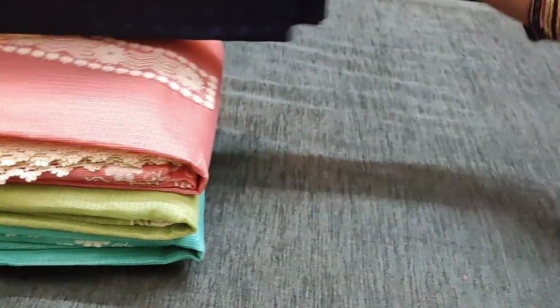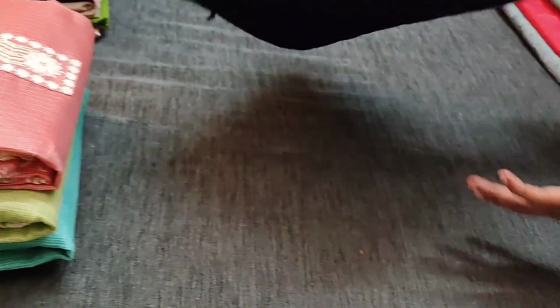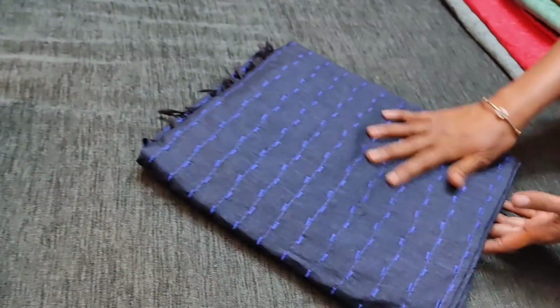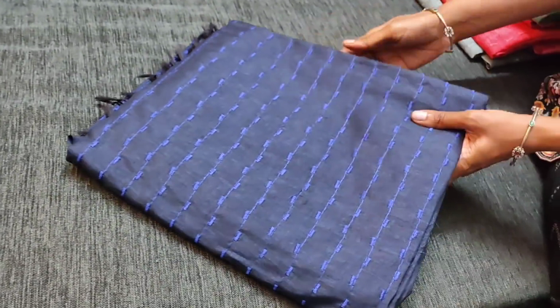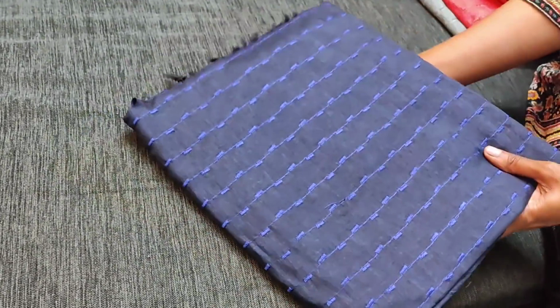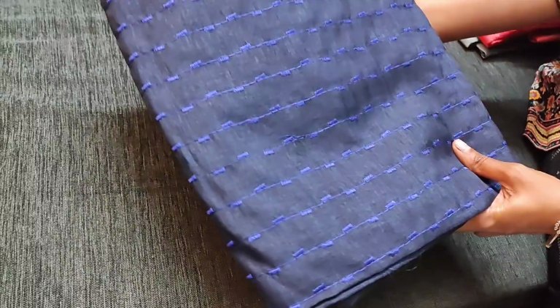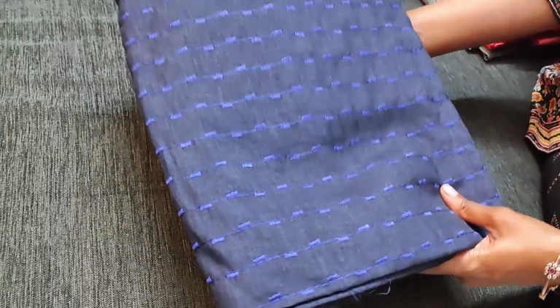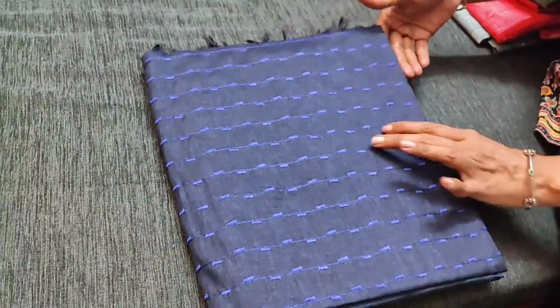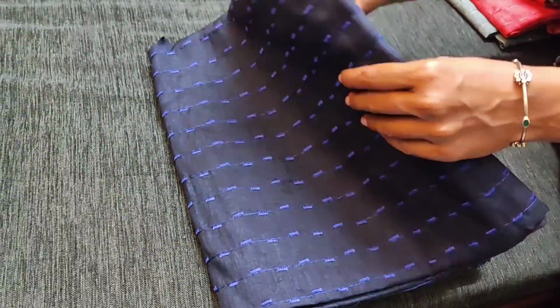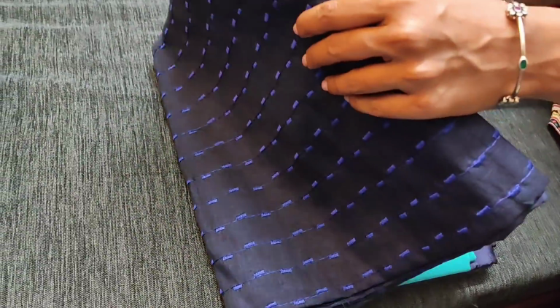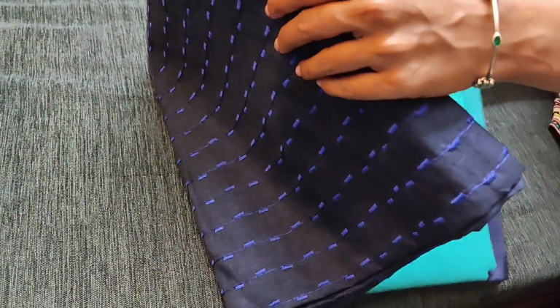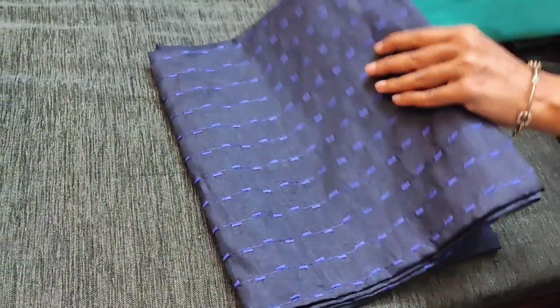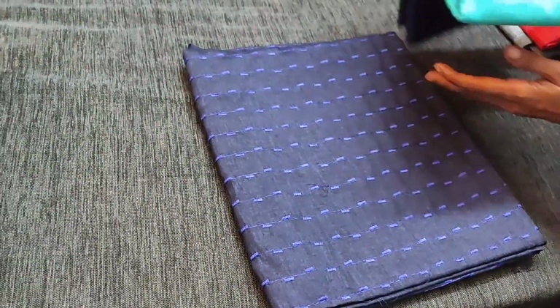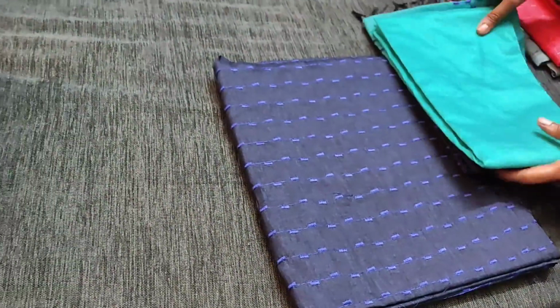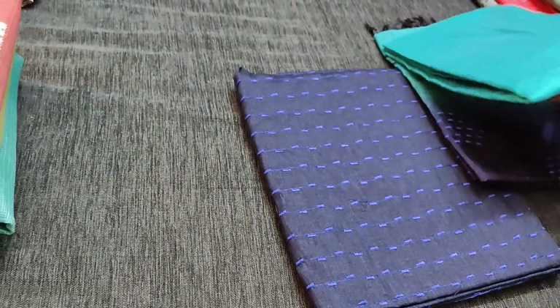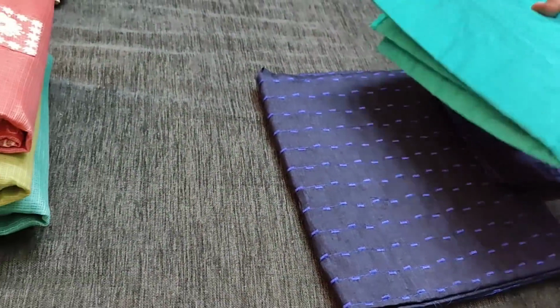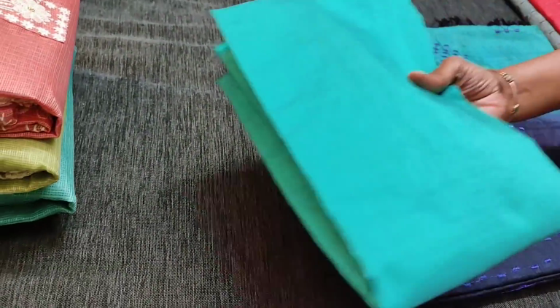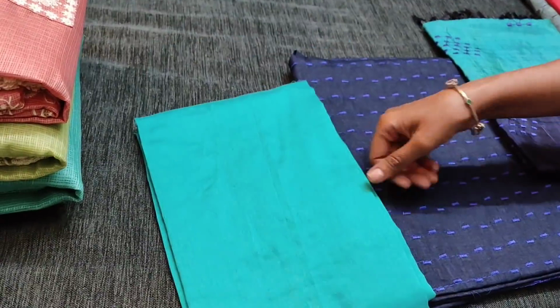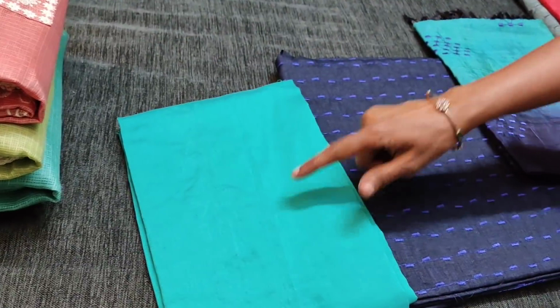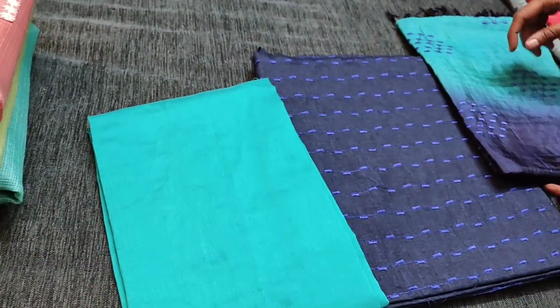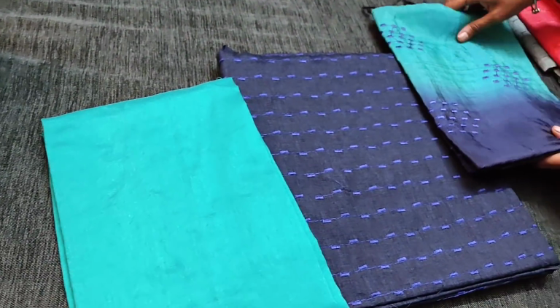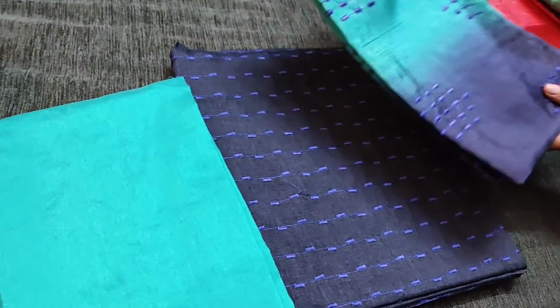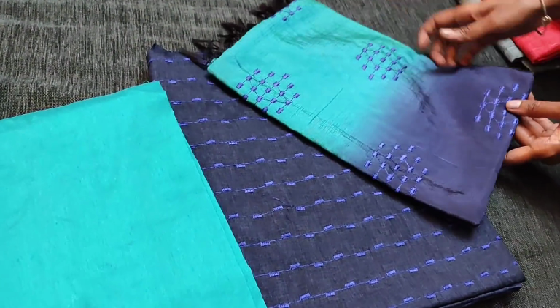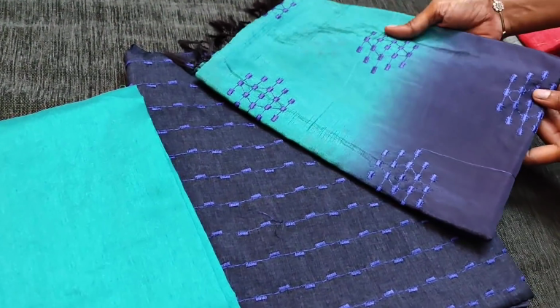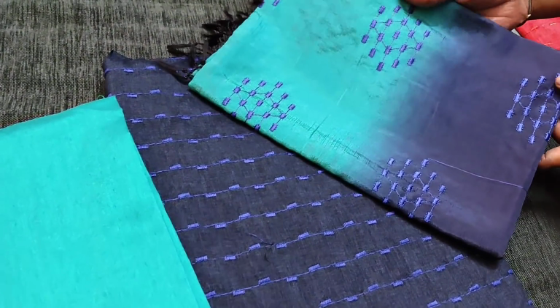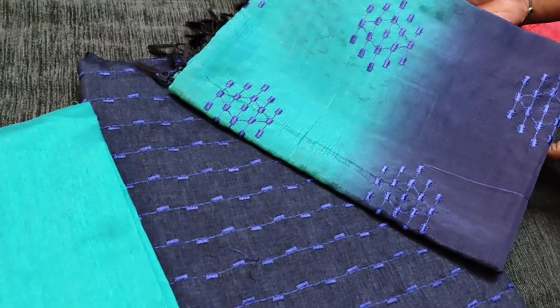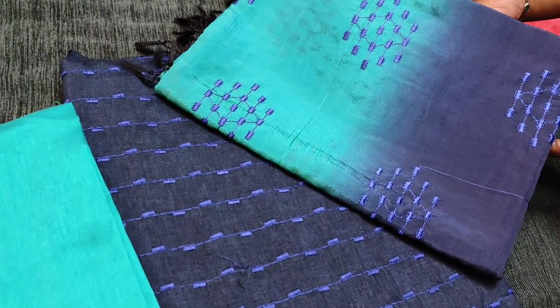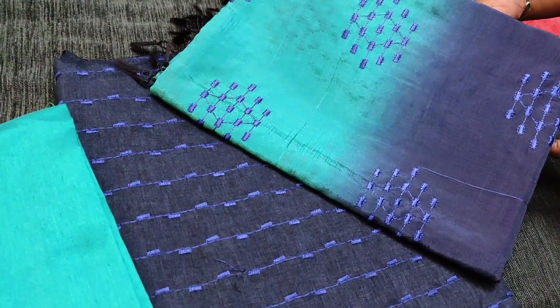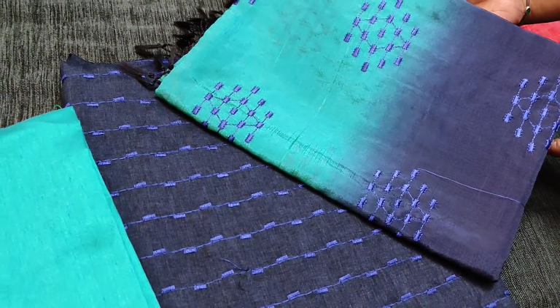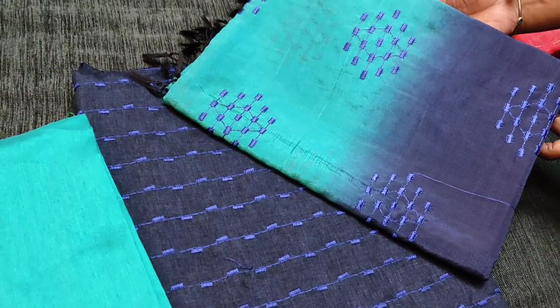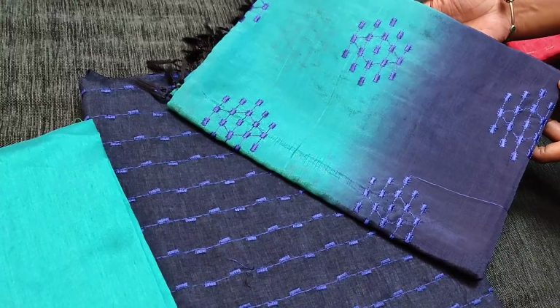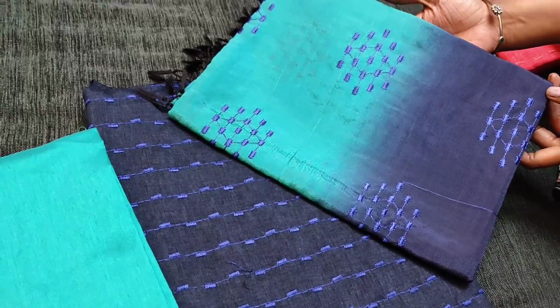The next color is in dark navy blue with turquoise green combination. We have silk cotton bottom and a dual shaded soft silk dupatta, priced at 1249.